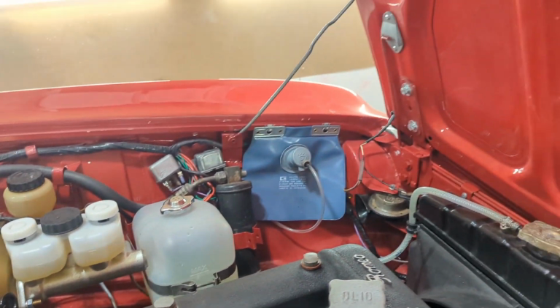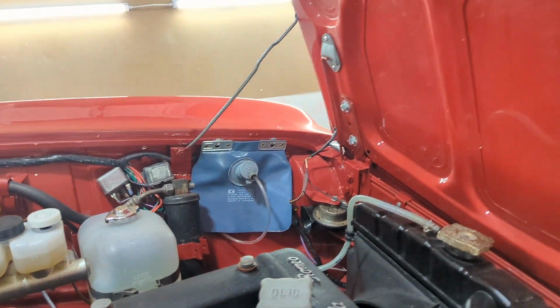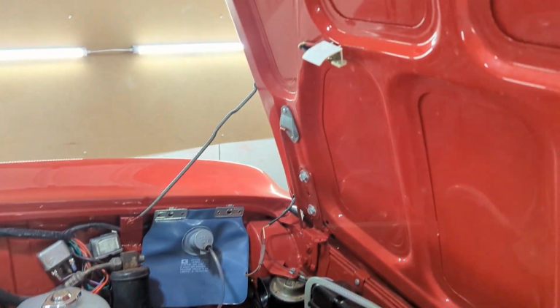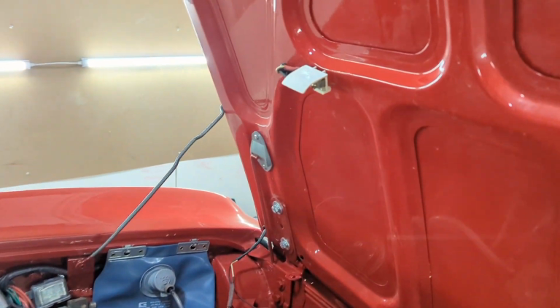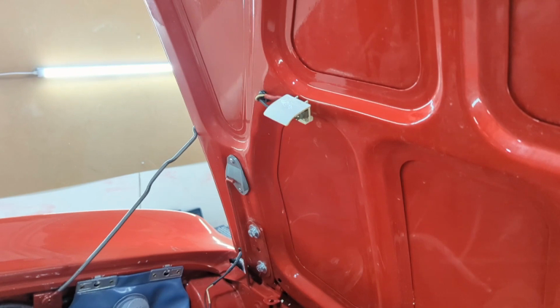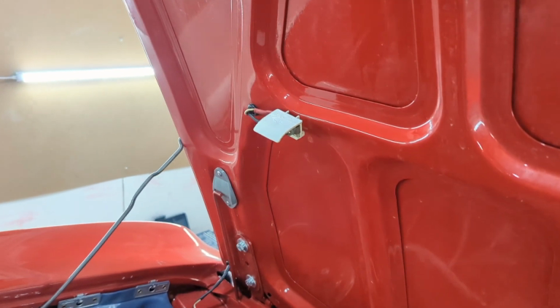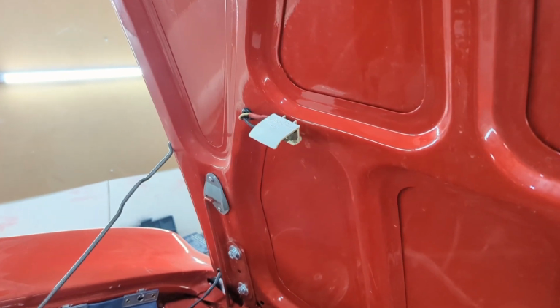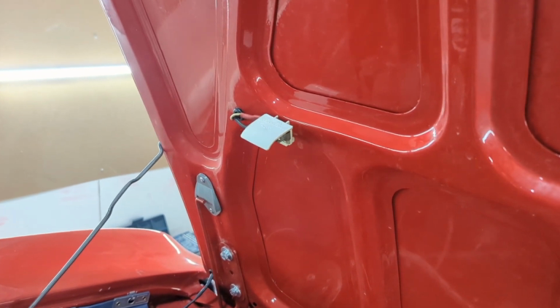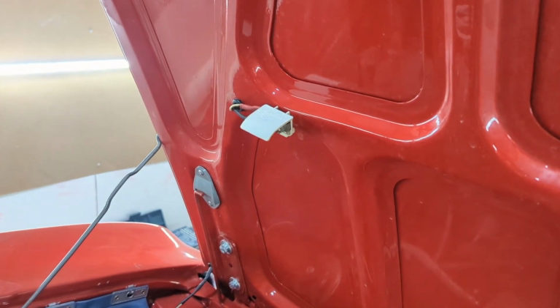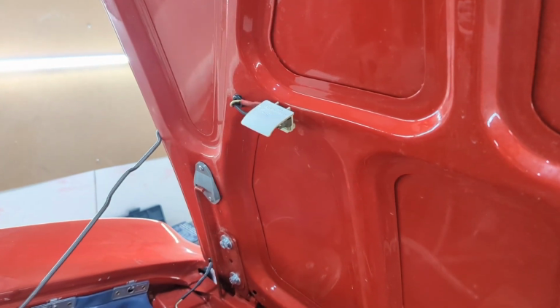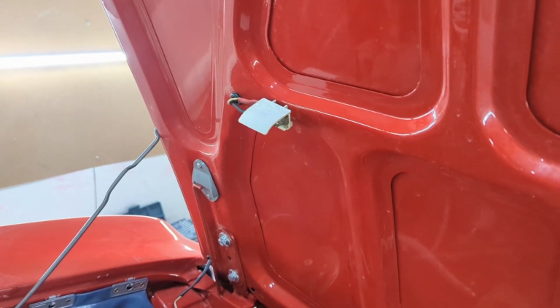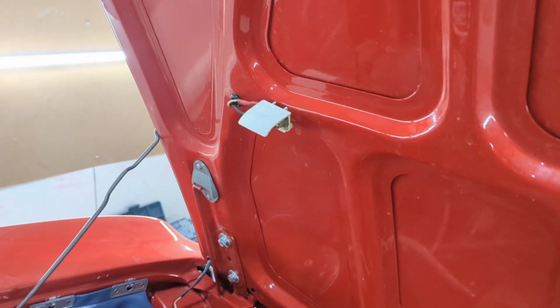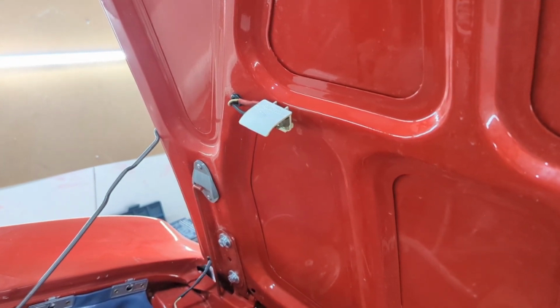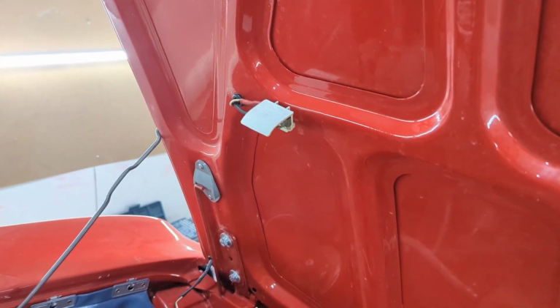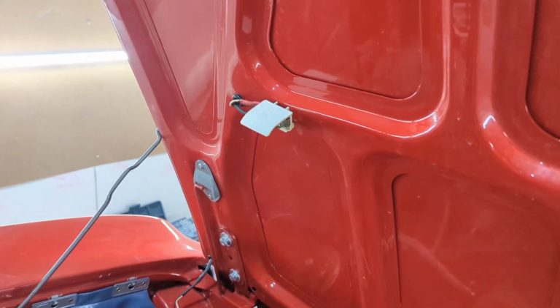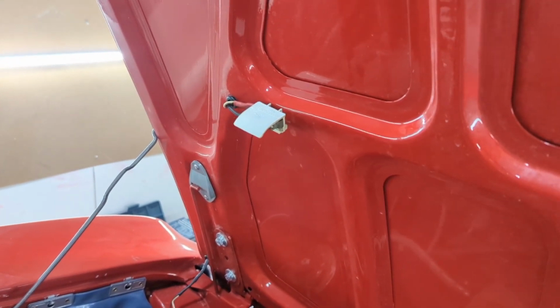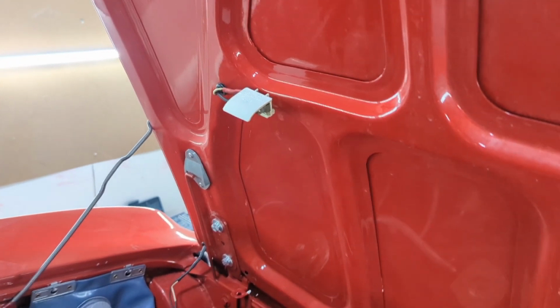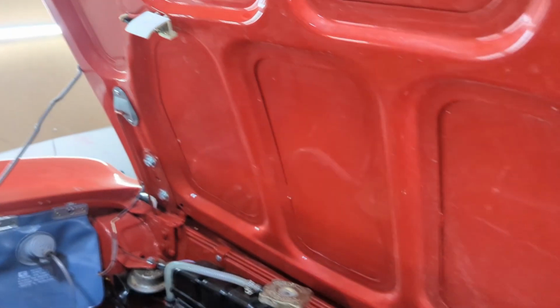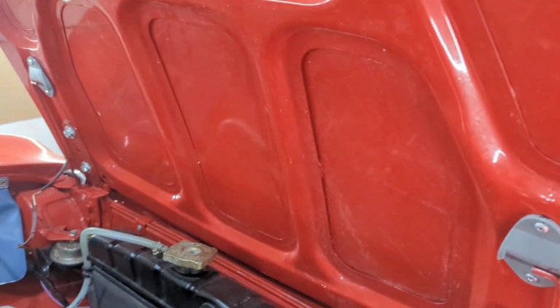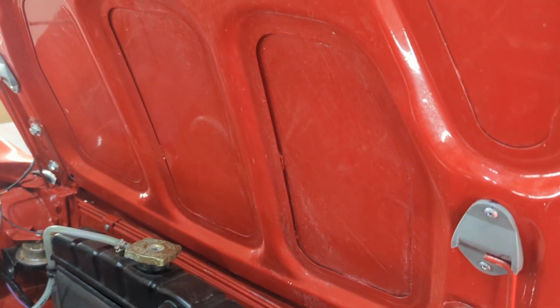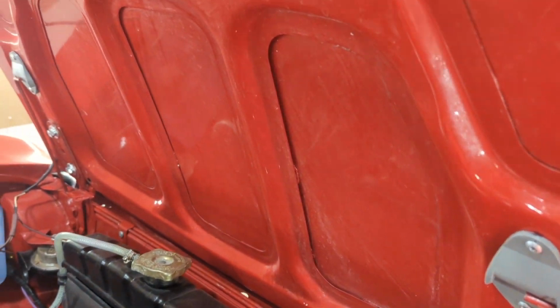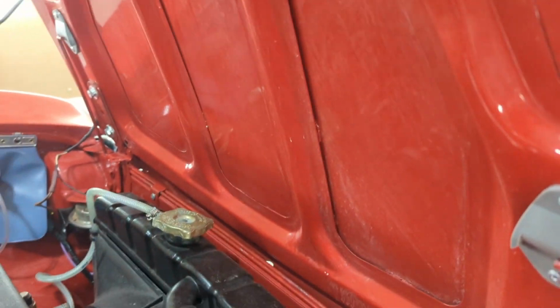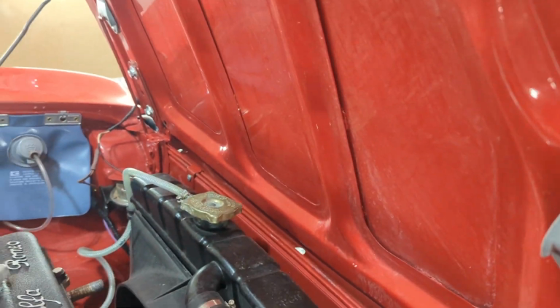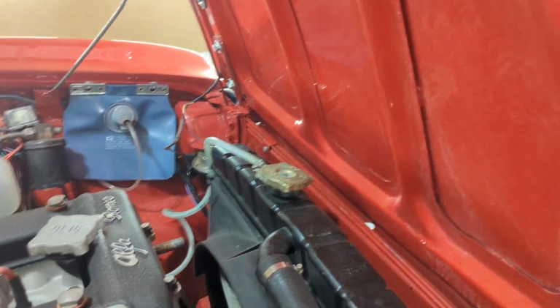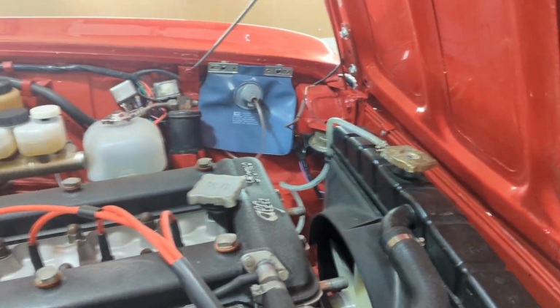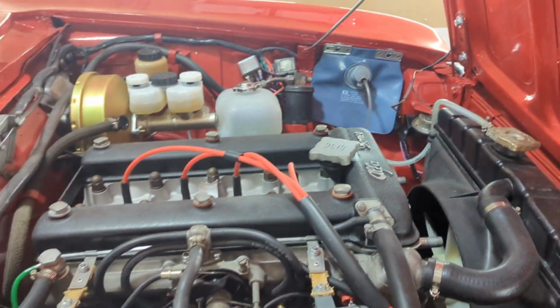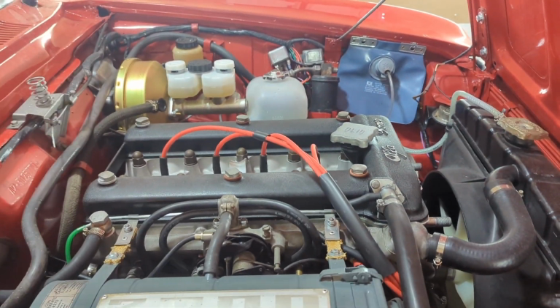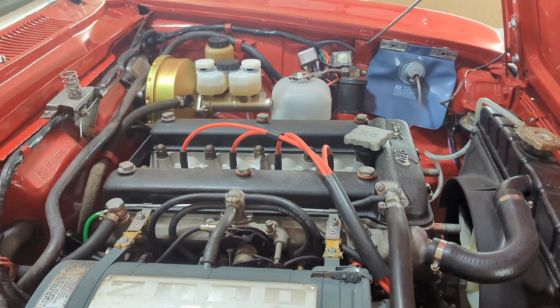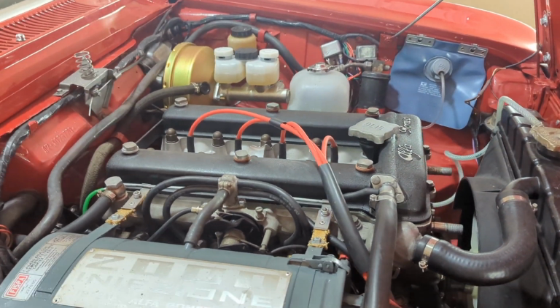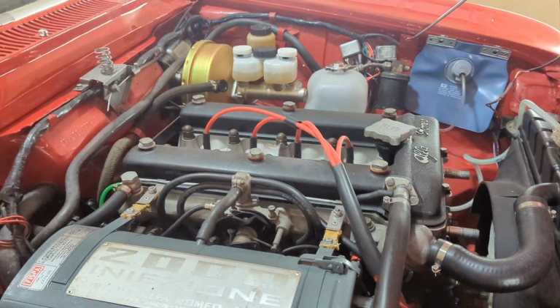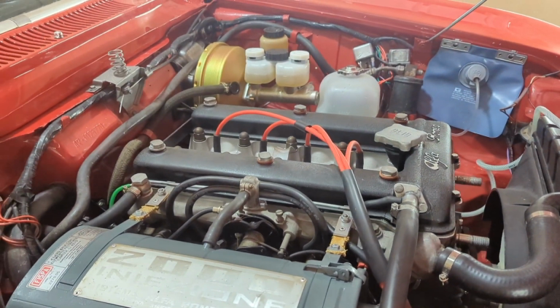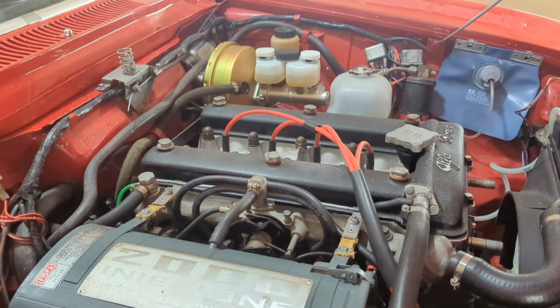Just put in the little under-hood light and that's working, and we got the little bumpers in for that. Just a little cleanup in there and she's ready.